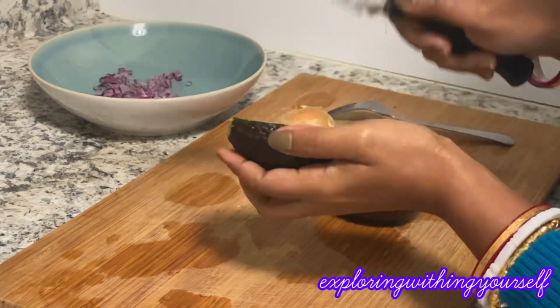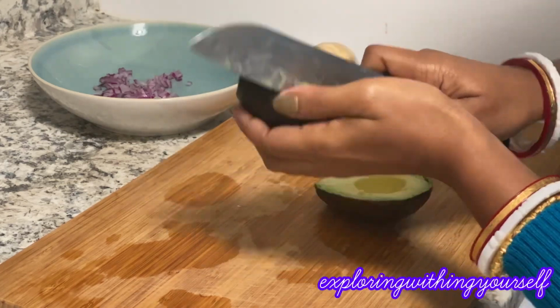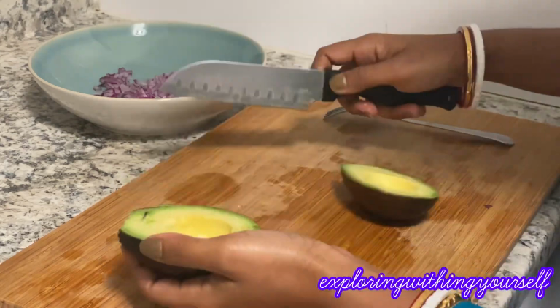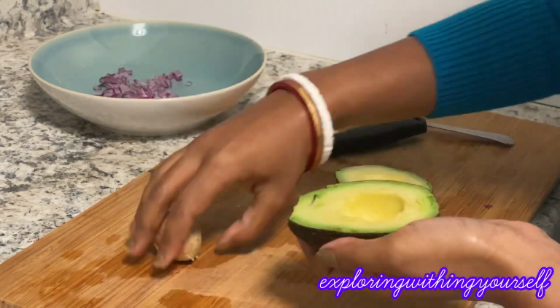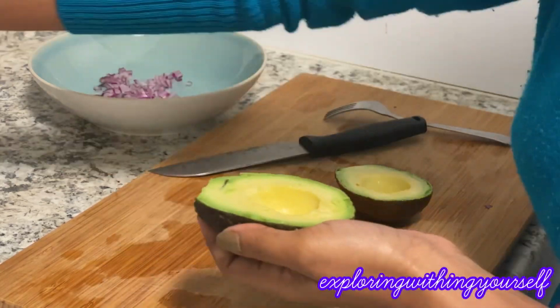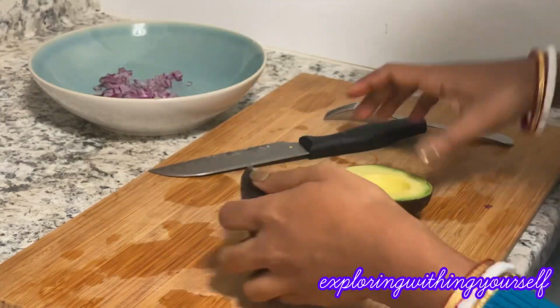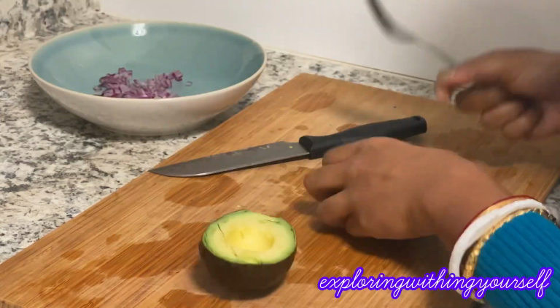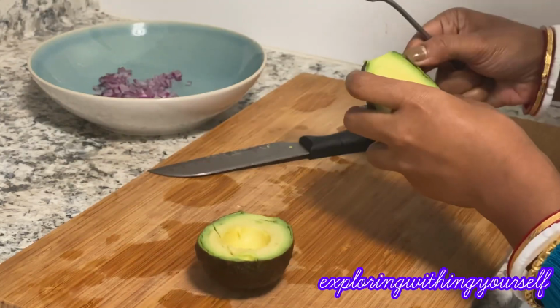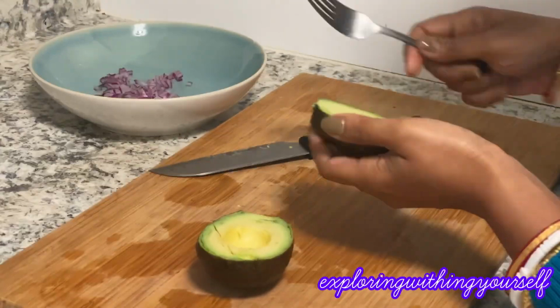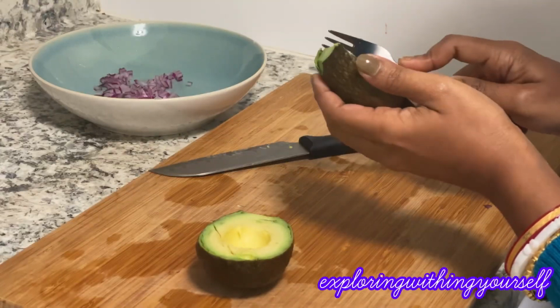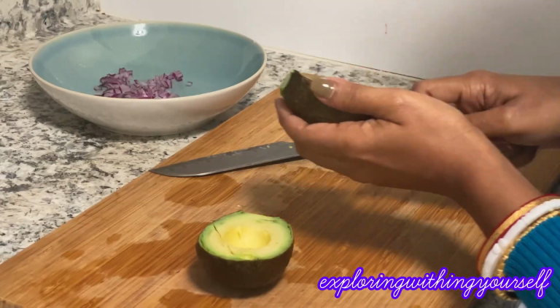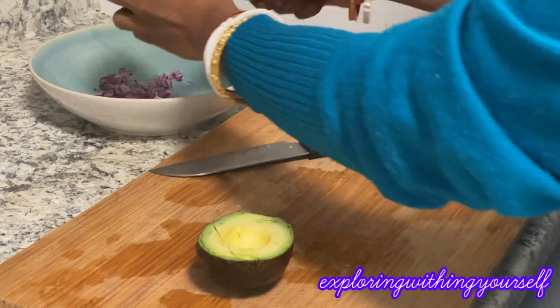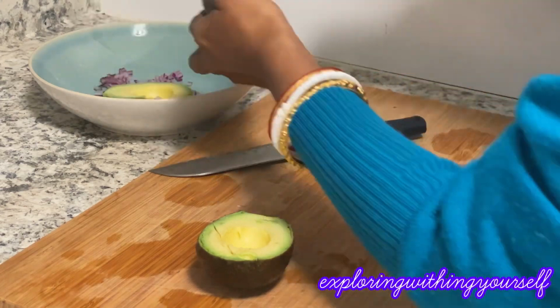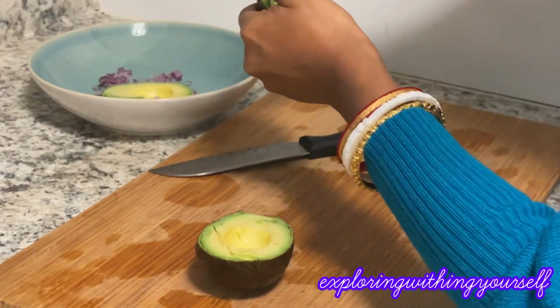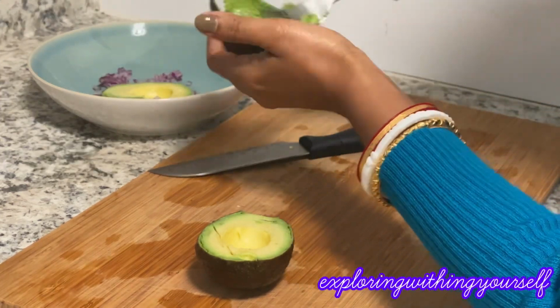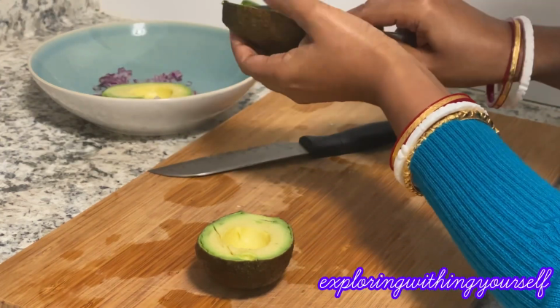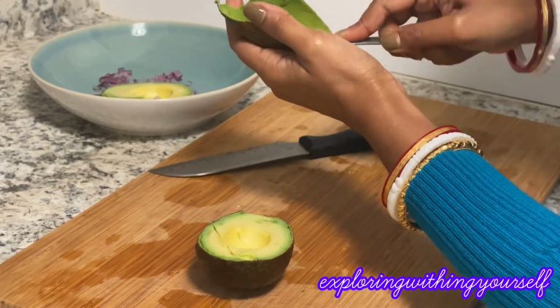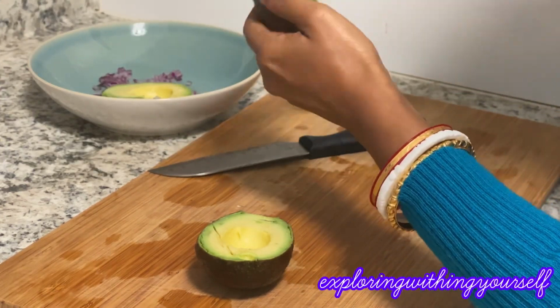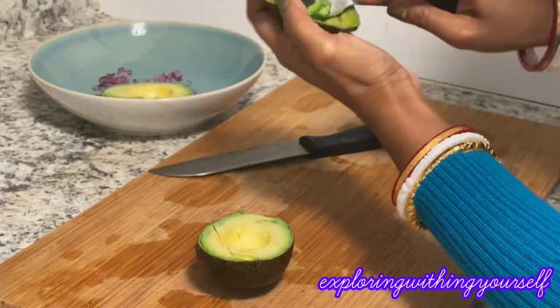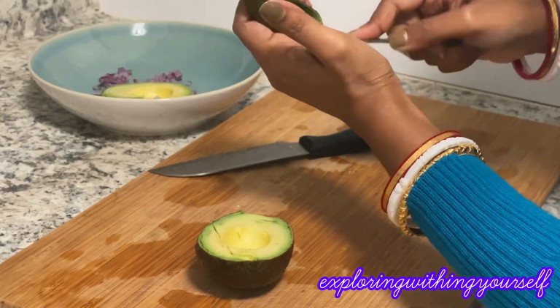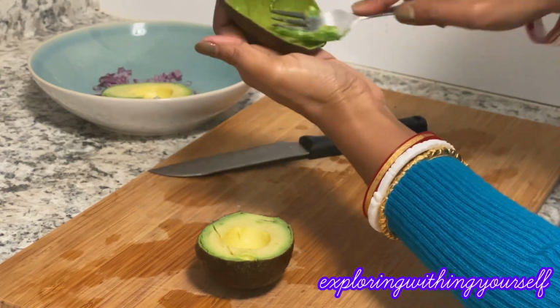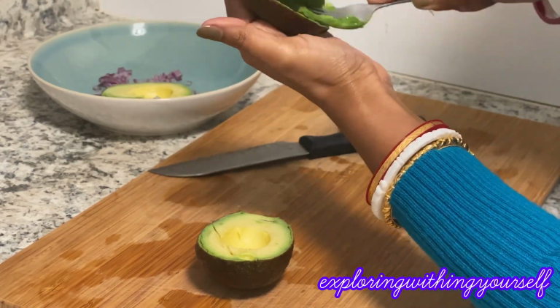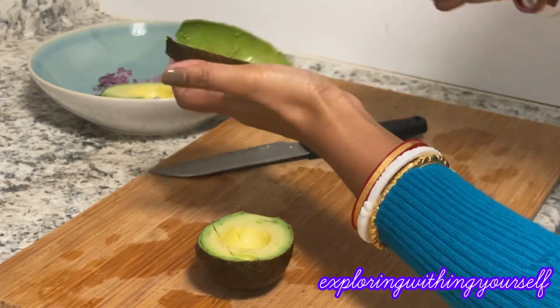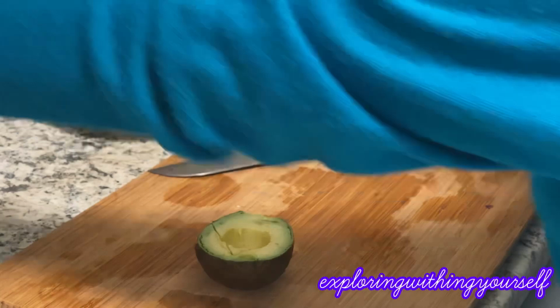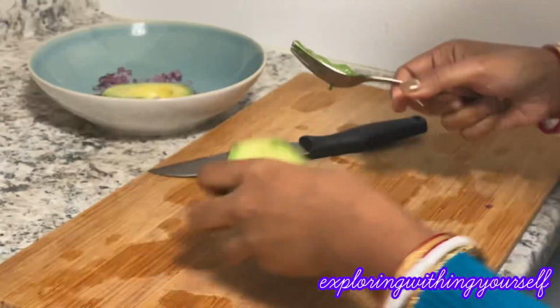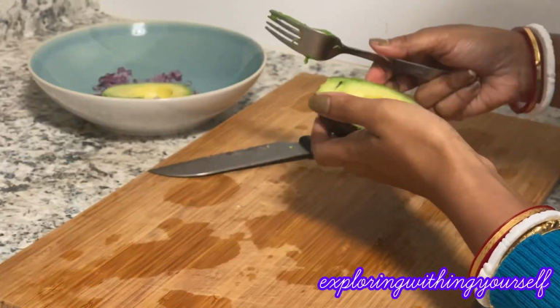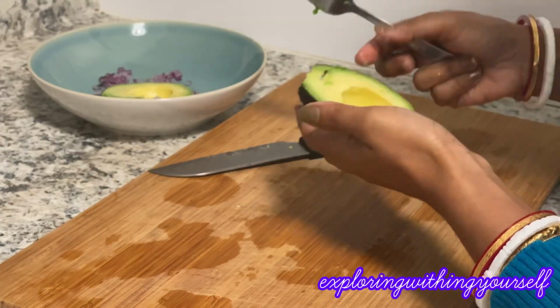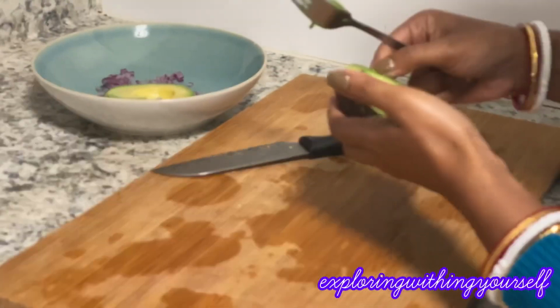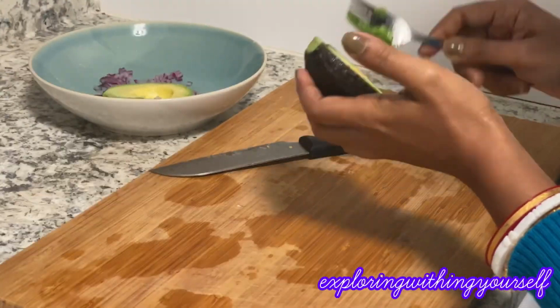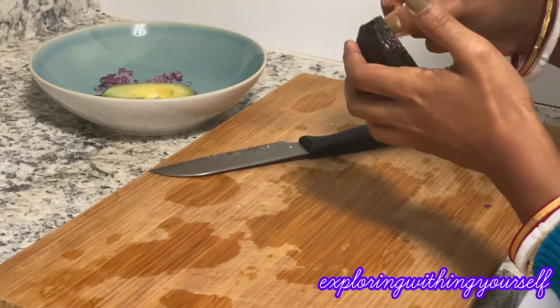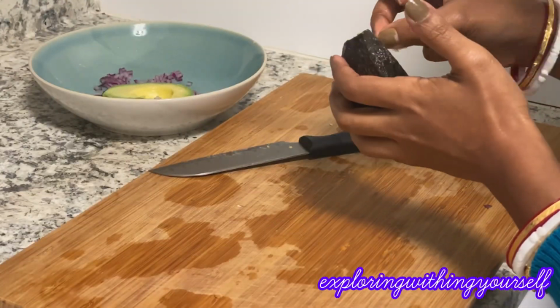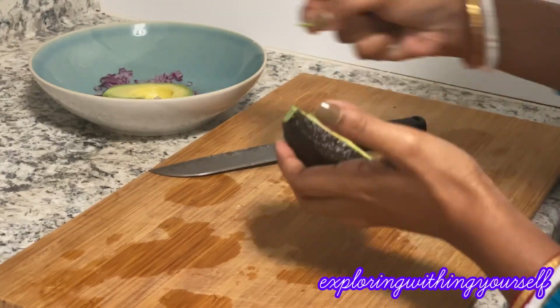Be careful while you are taking the seed out from the avocado. Here I am using a fork to scoop the avocado, but you can use a spoon instead — a fork is just more convenient for me, so I am using it.